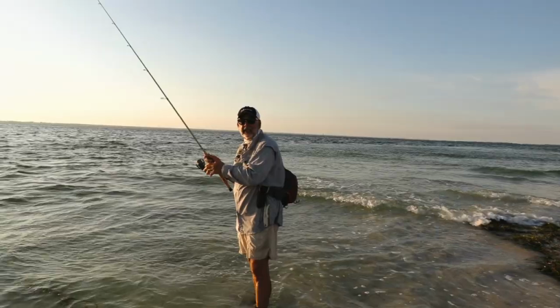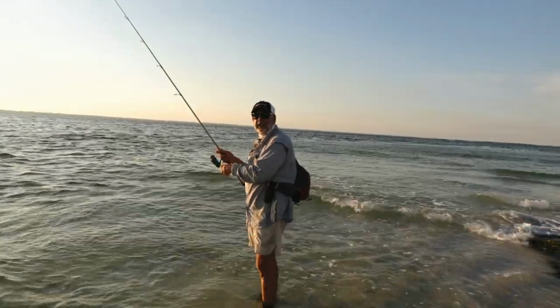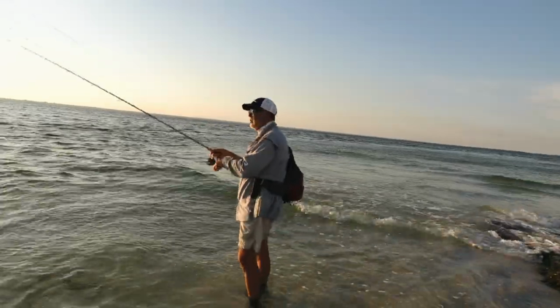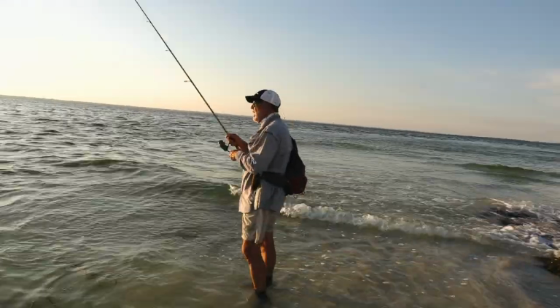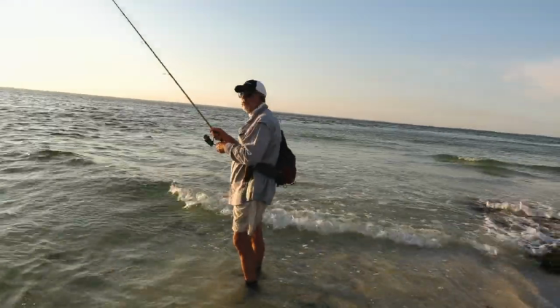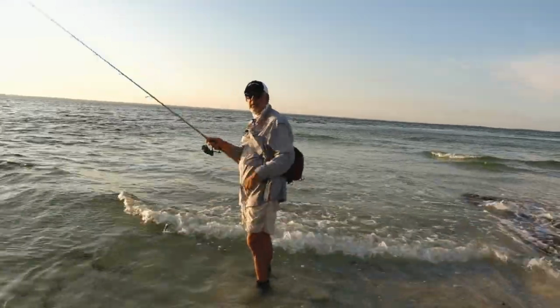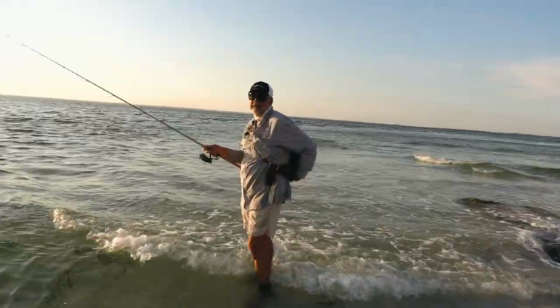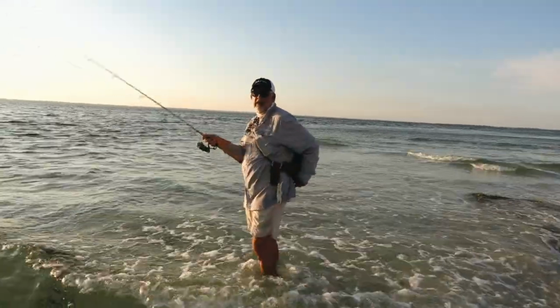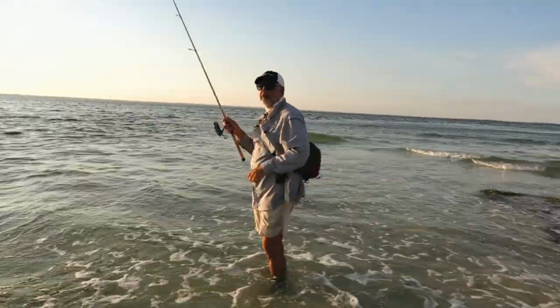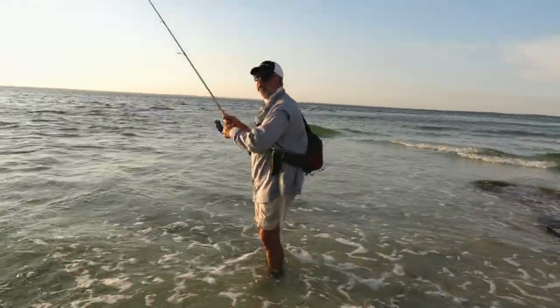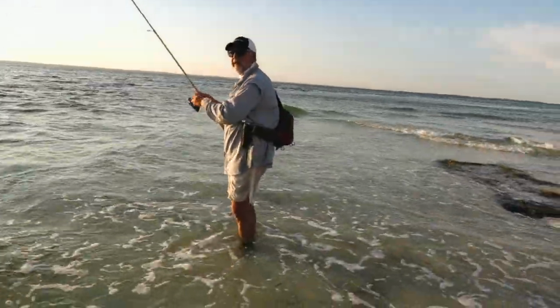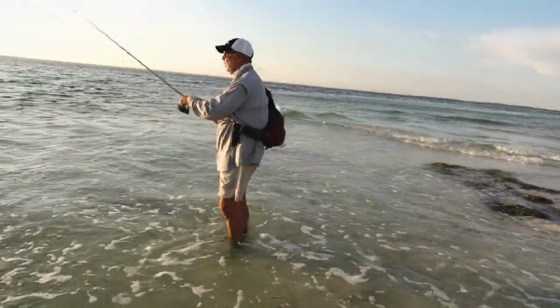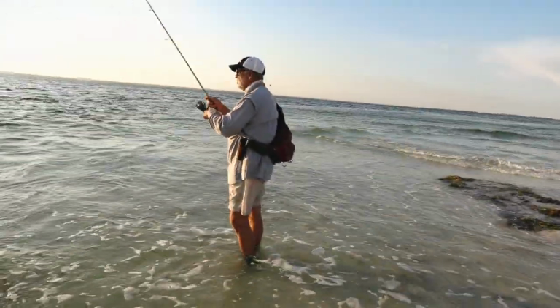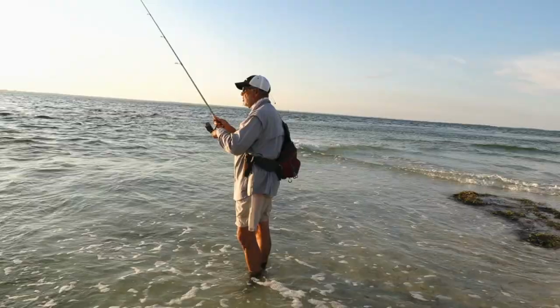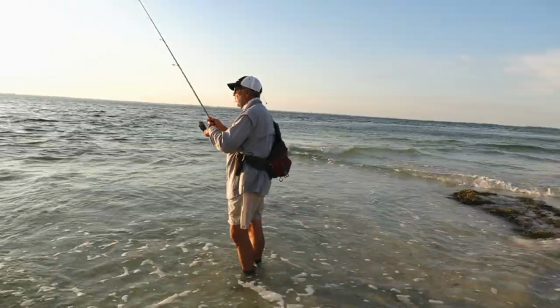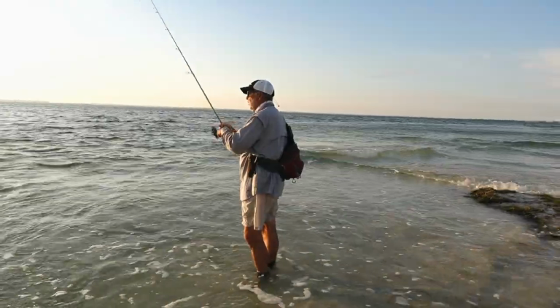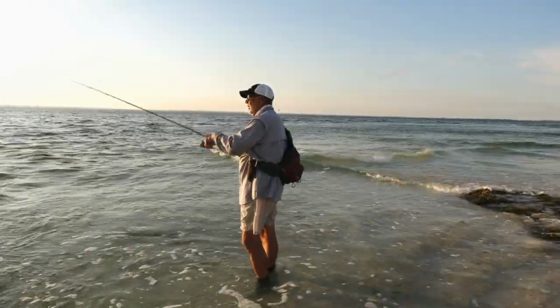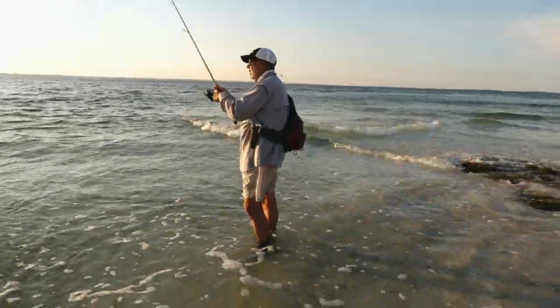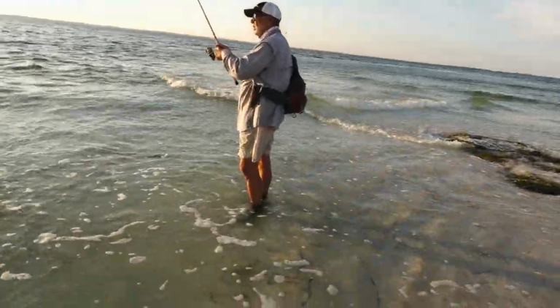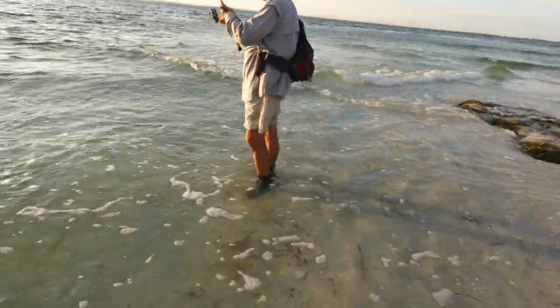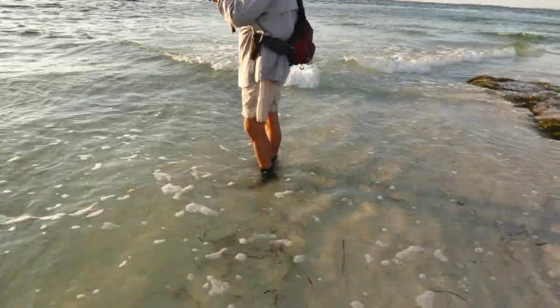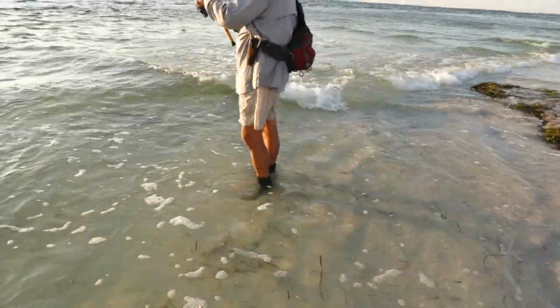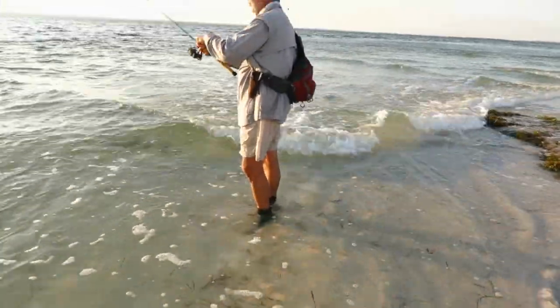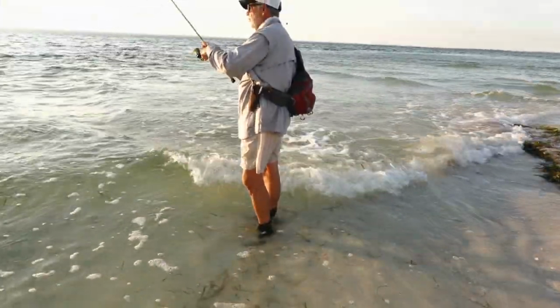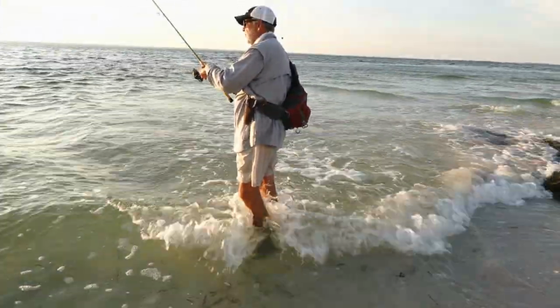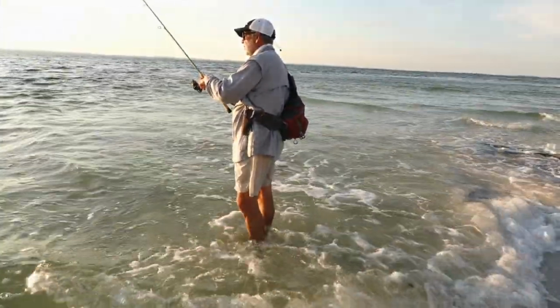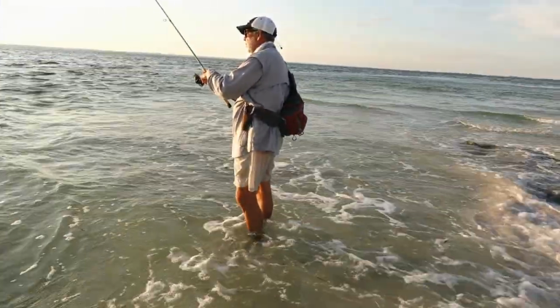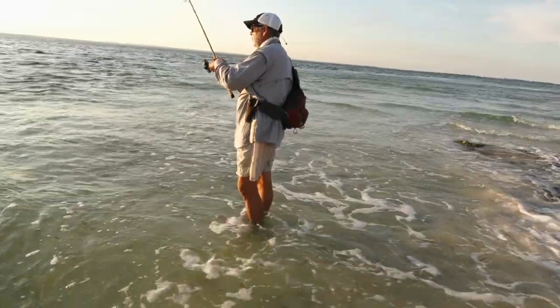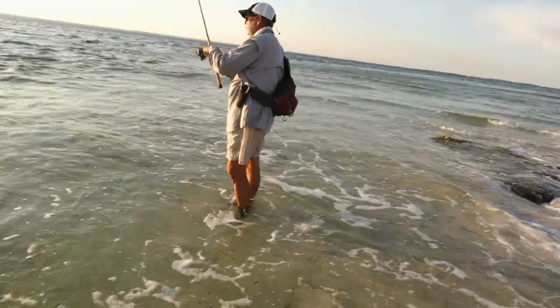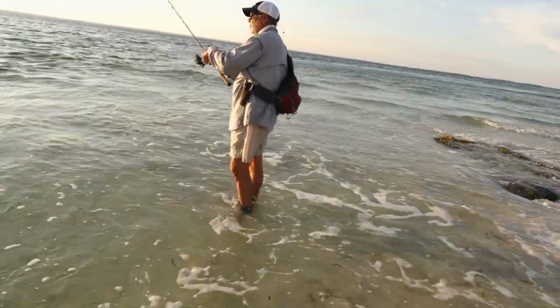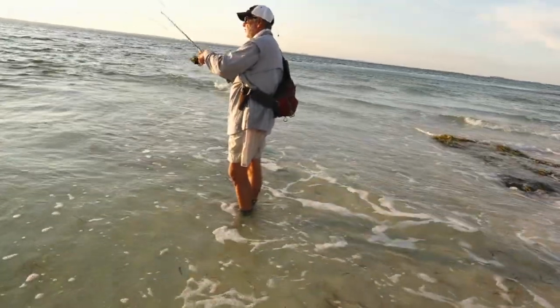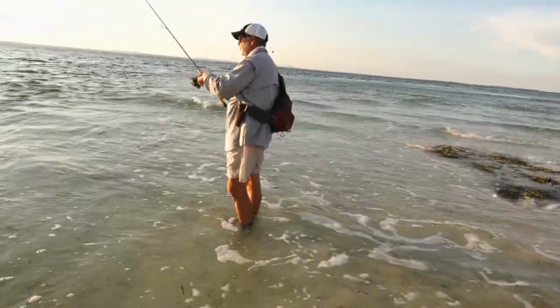Whoa, you got another one? You can anchor the boat in one spot and really fish three completely different zones. I want you guys to notice that Waiter Dave is barely wet — he's just above the ankles.